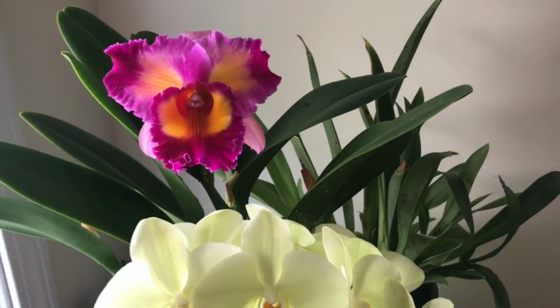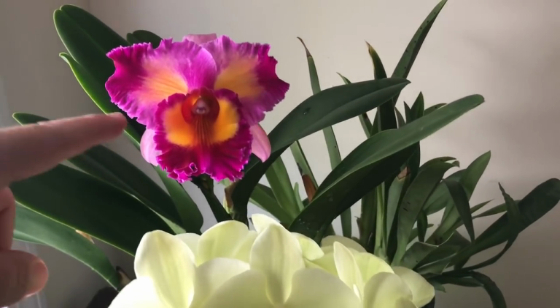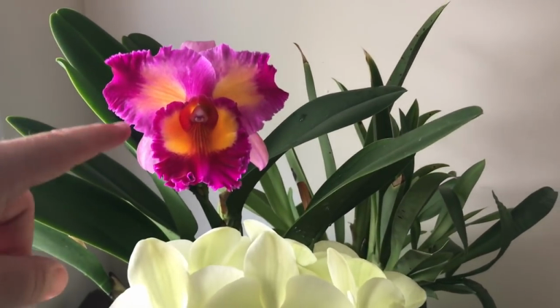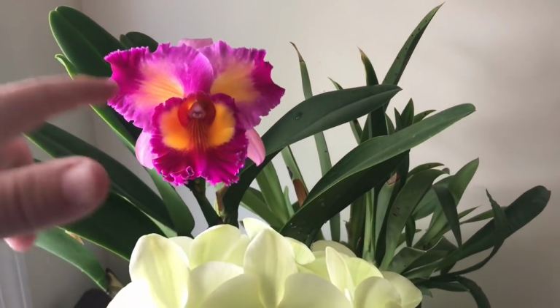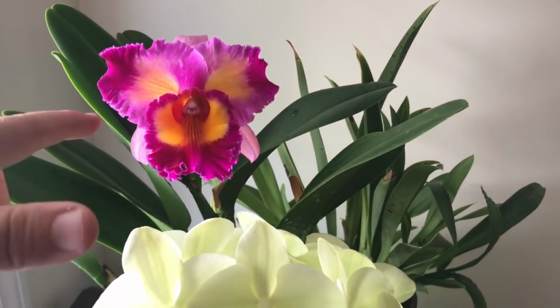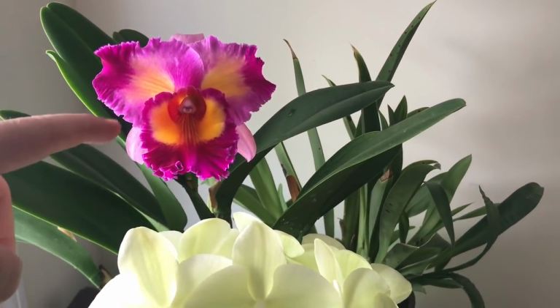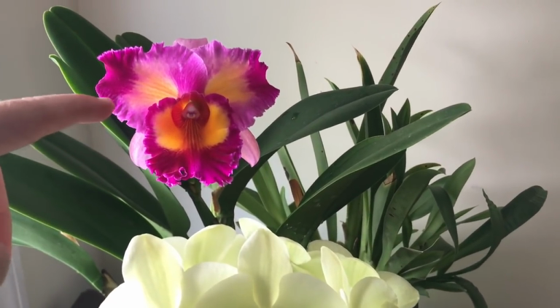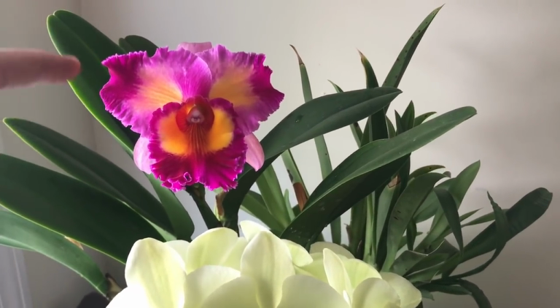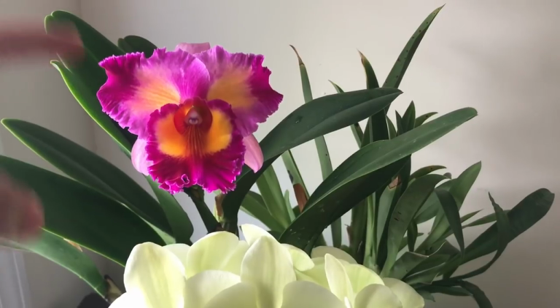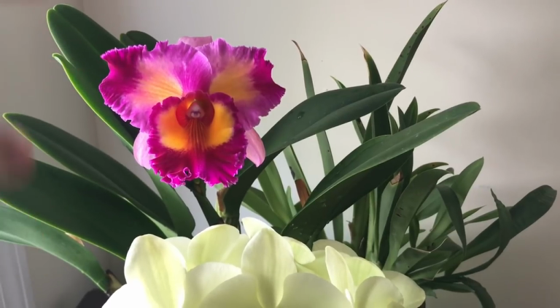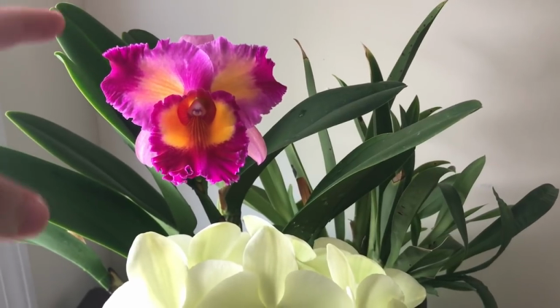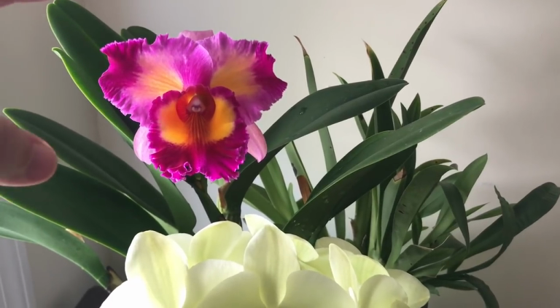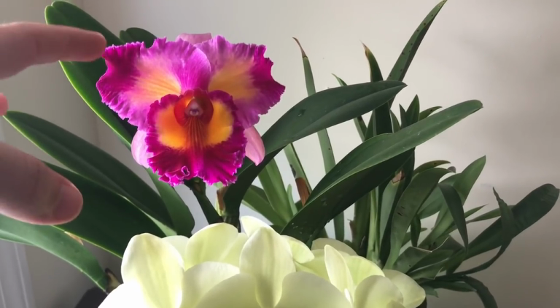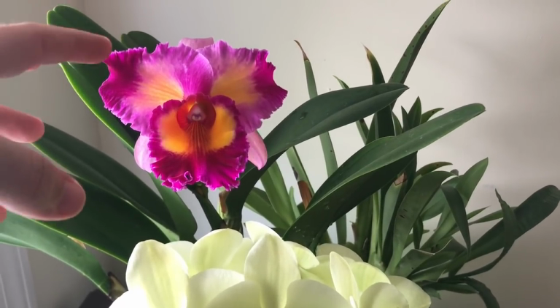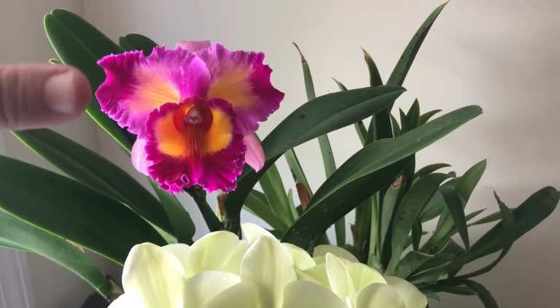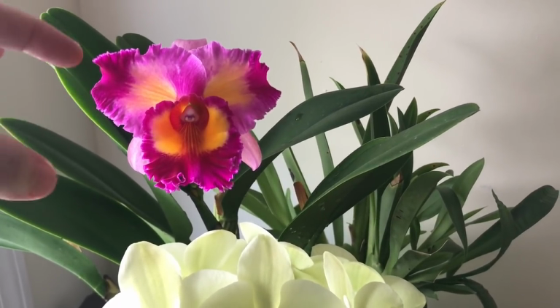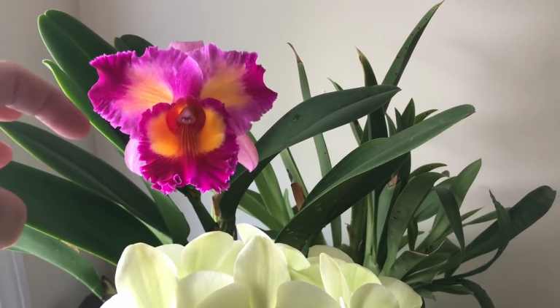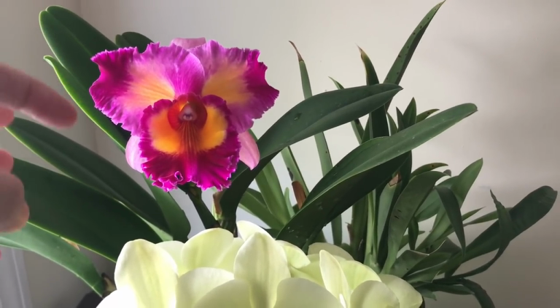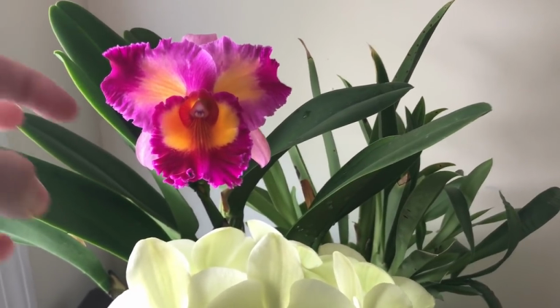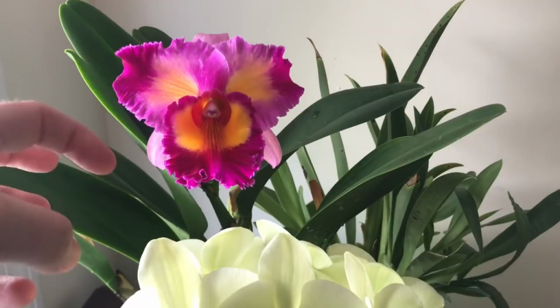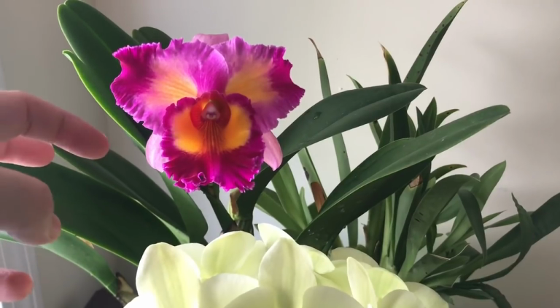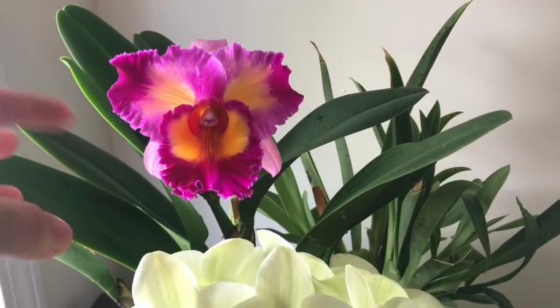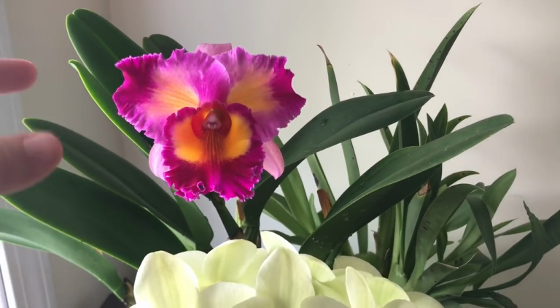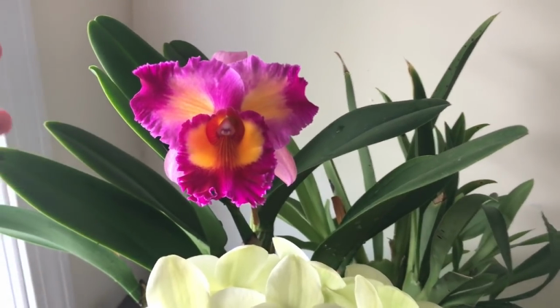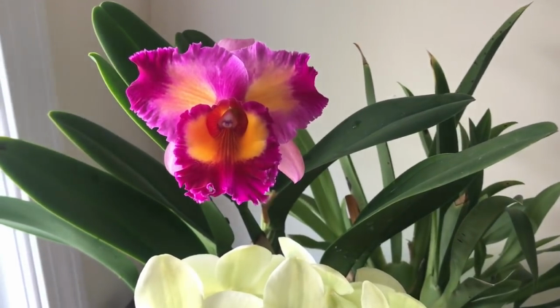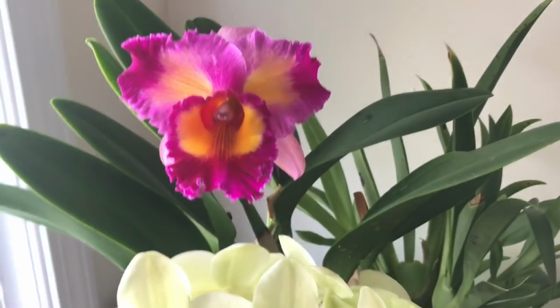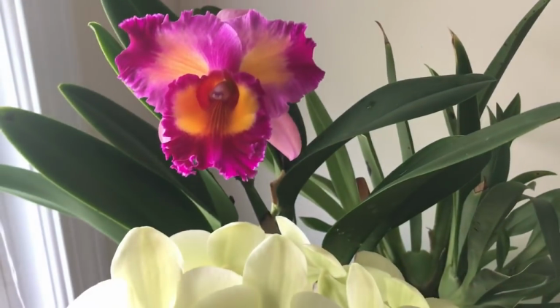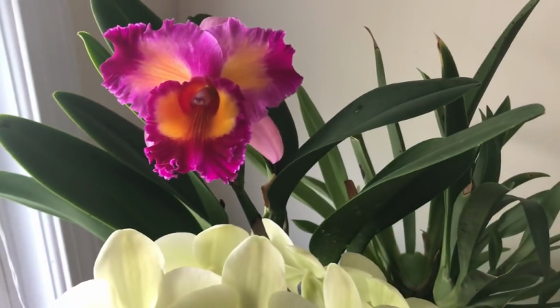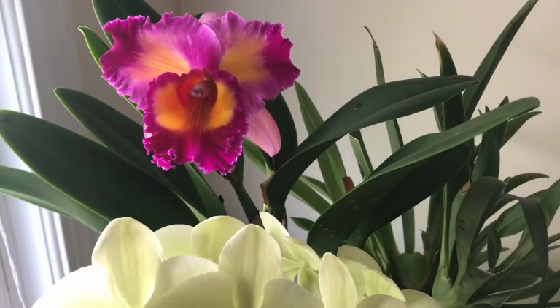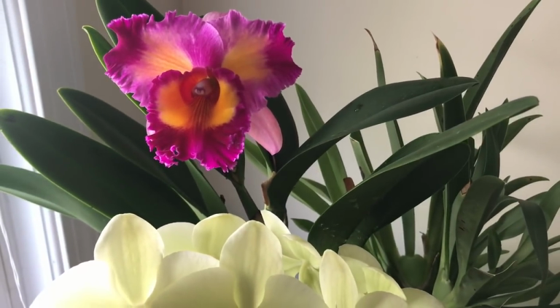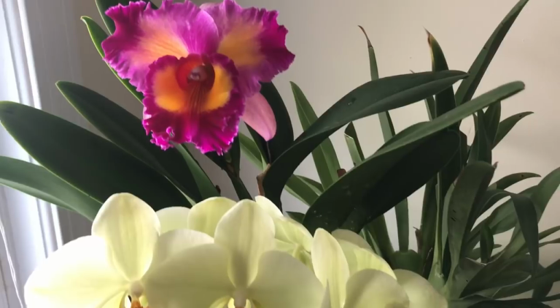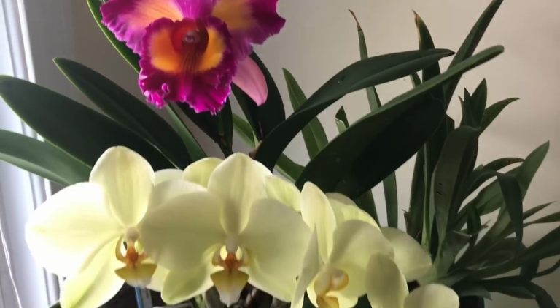It's still beautiful right now too, and the variability in the colors is cool. The fragrance on this thing is really wonderful — it smells the way it looks. It has this really floral but also sweet and fruity, tropical fragrance. It's really wonderful.